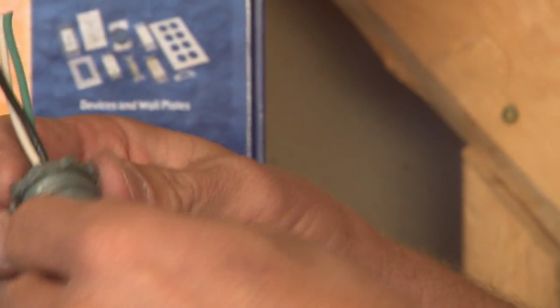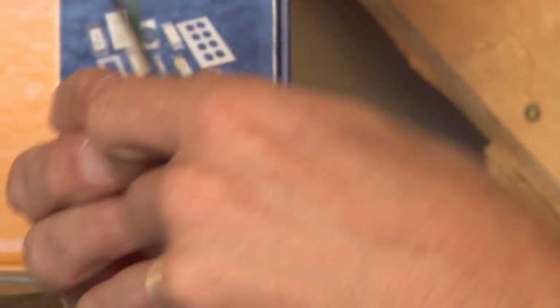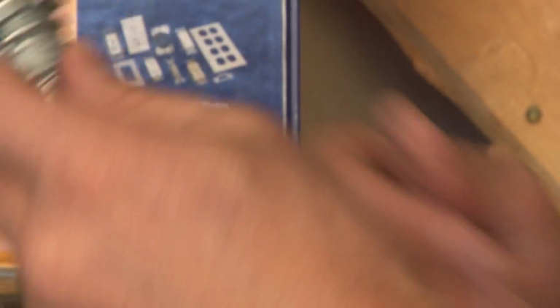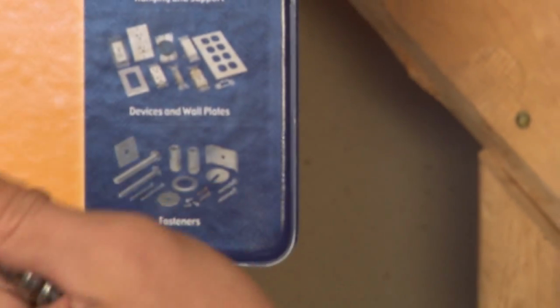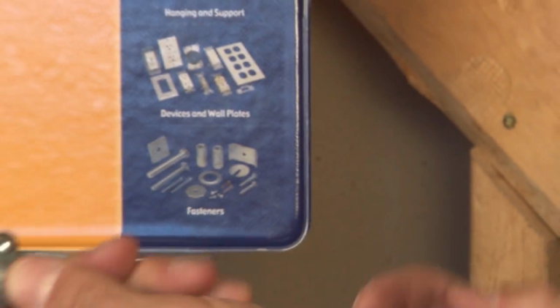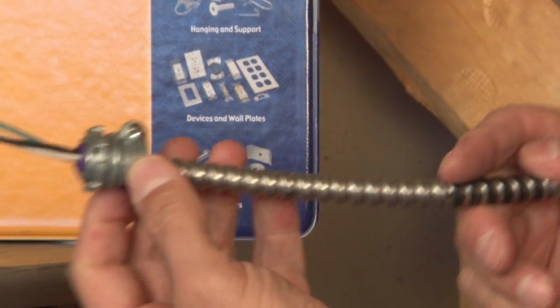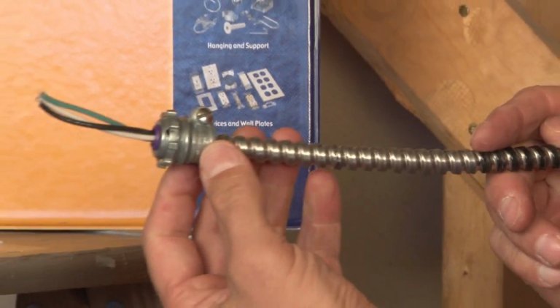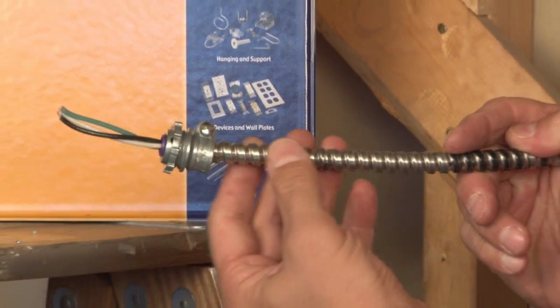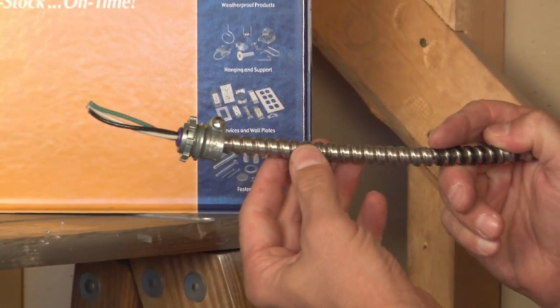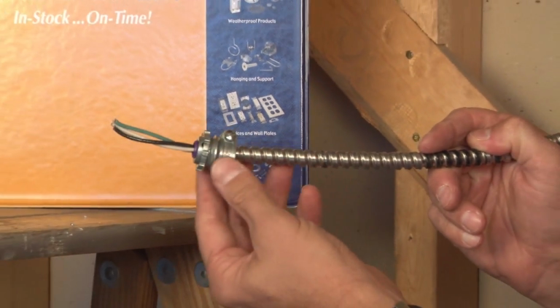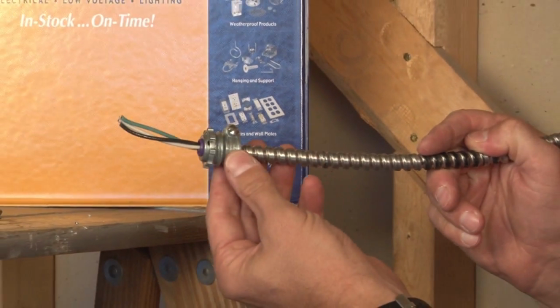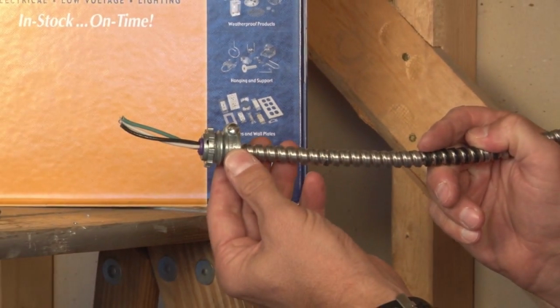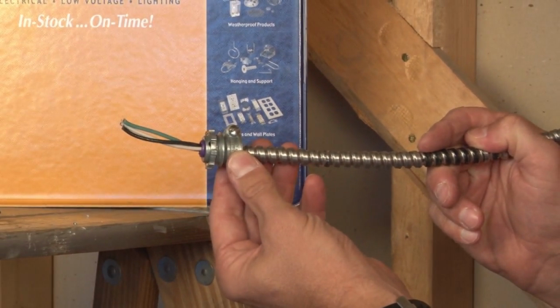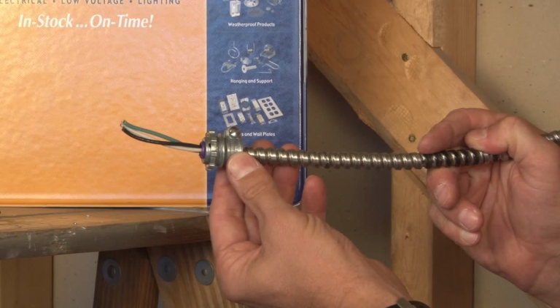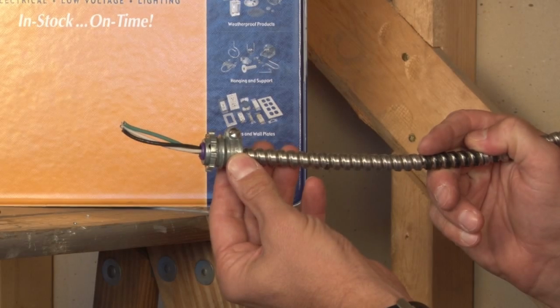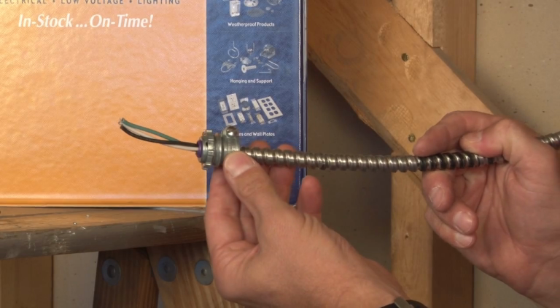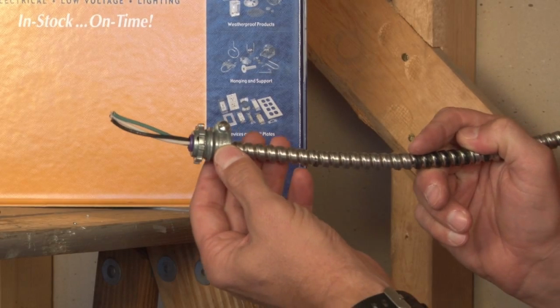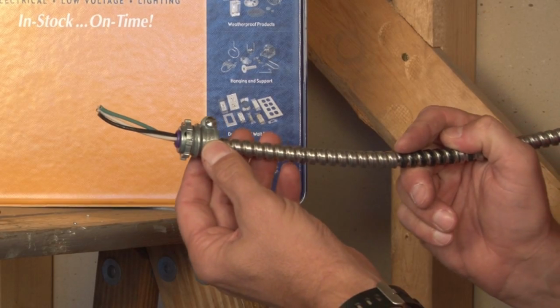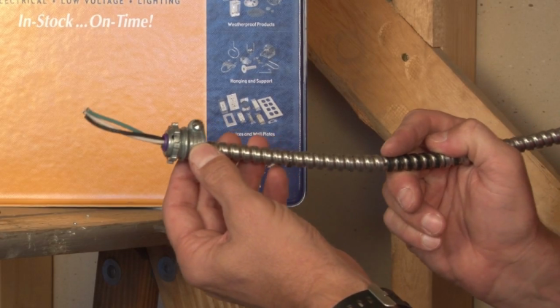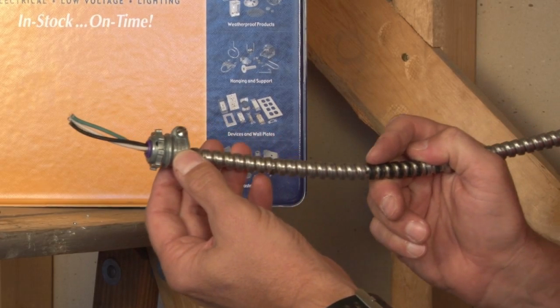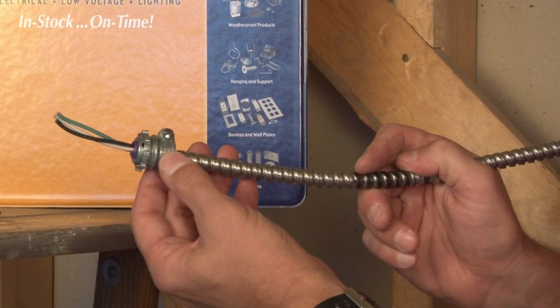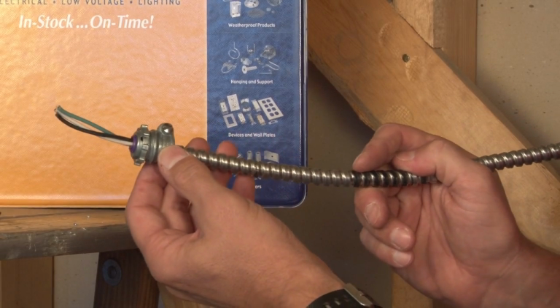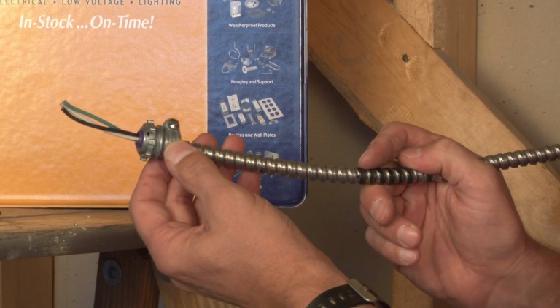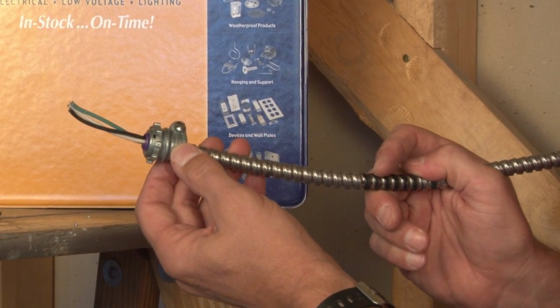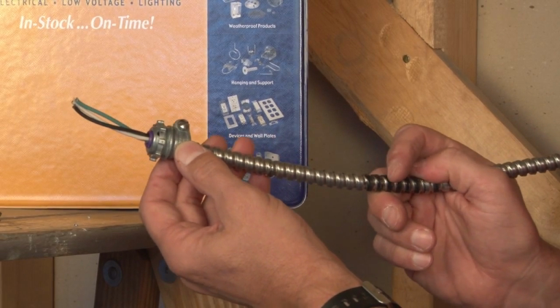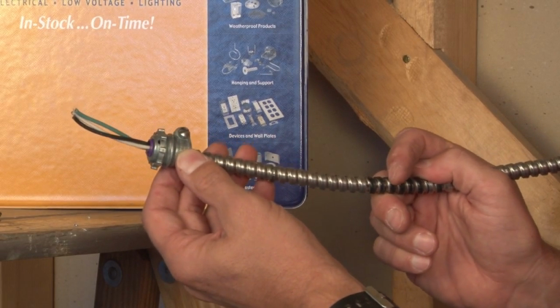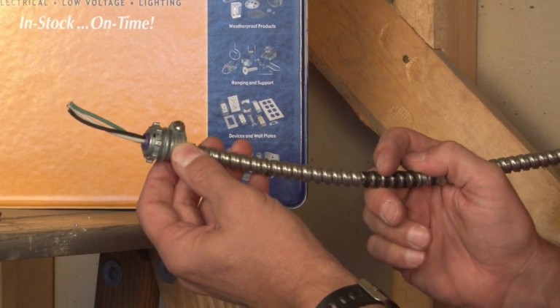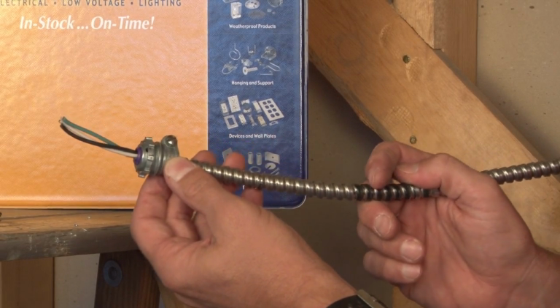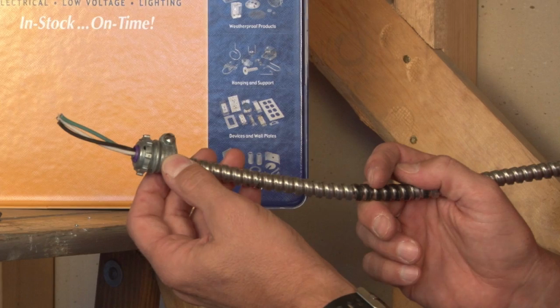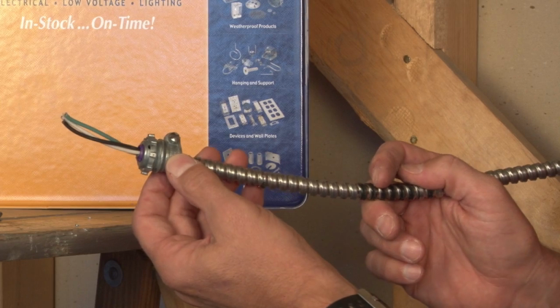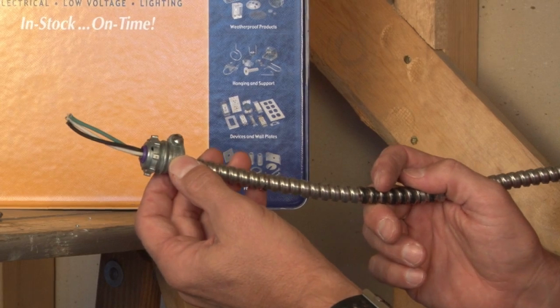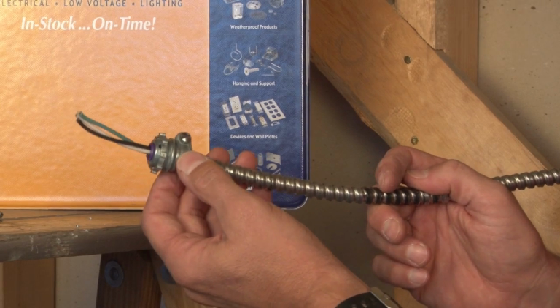These come in a straight version, from three-eighths all the way up to and including four-inch flexible metal conduit.